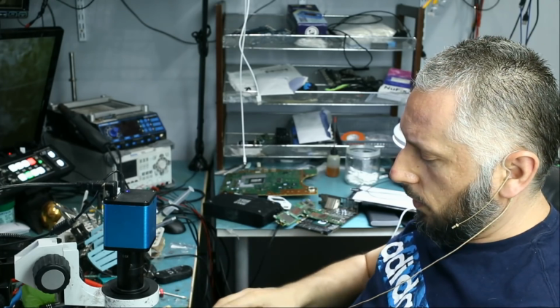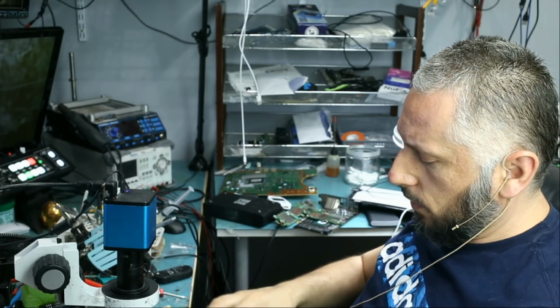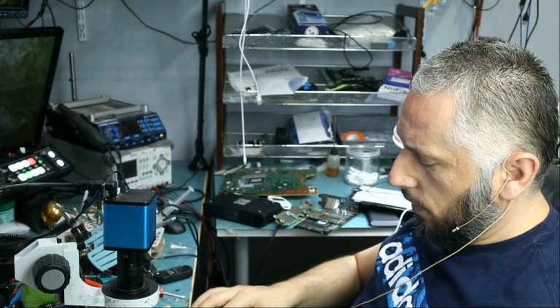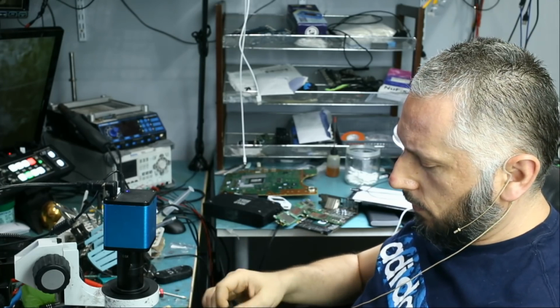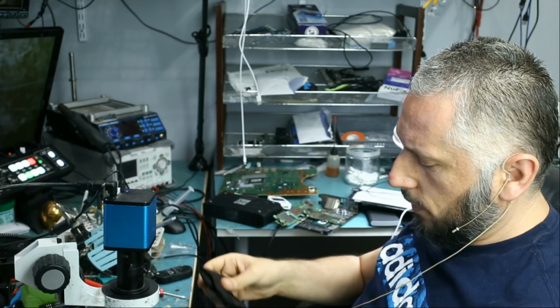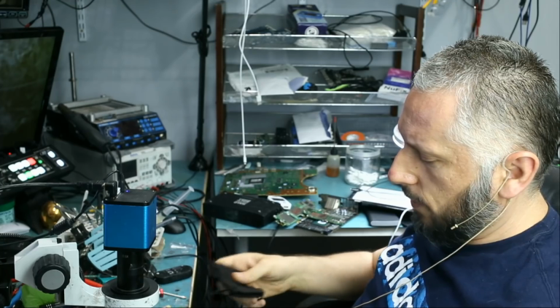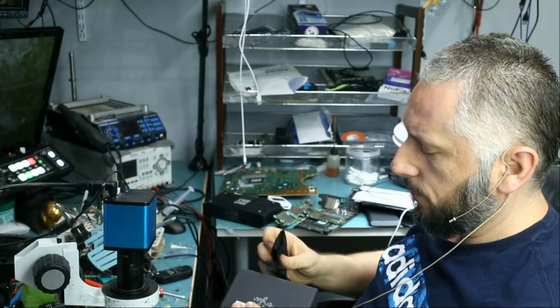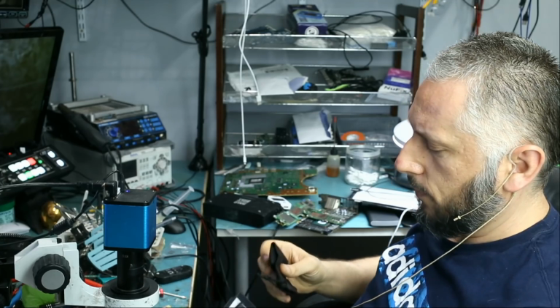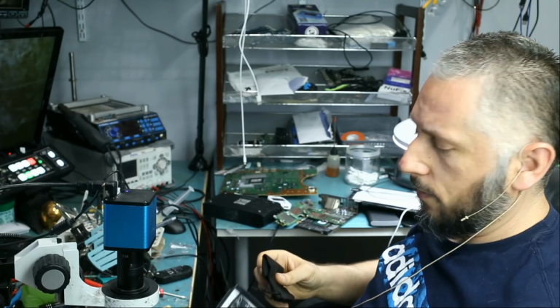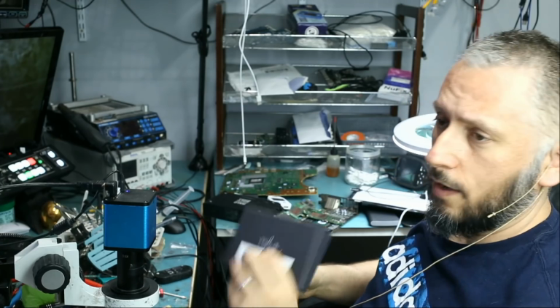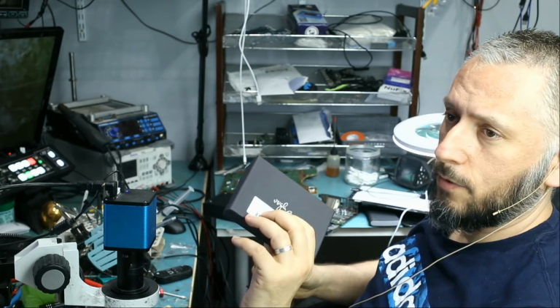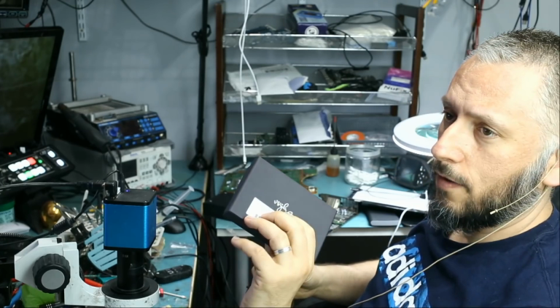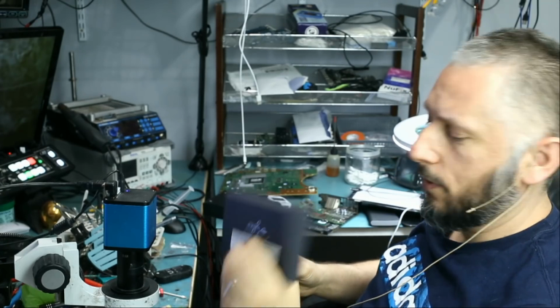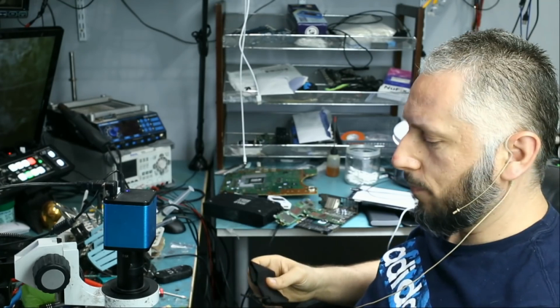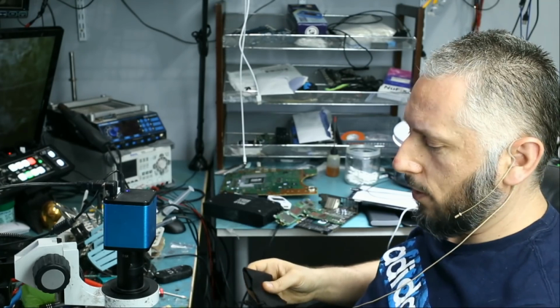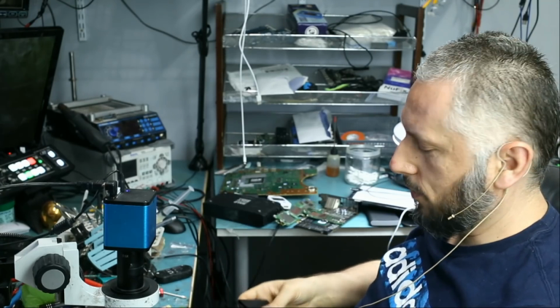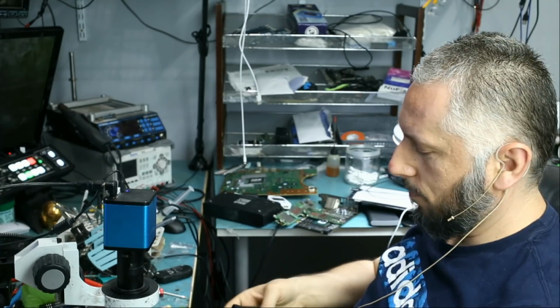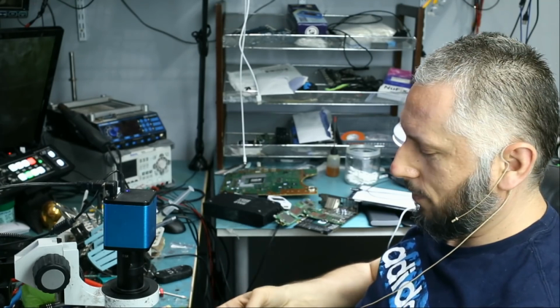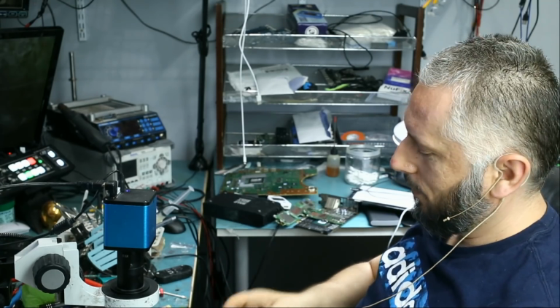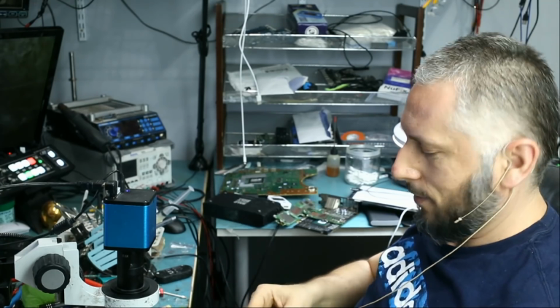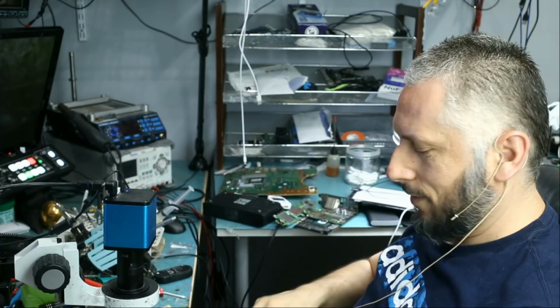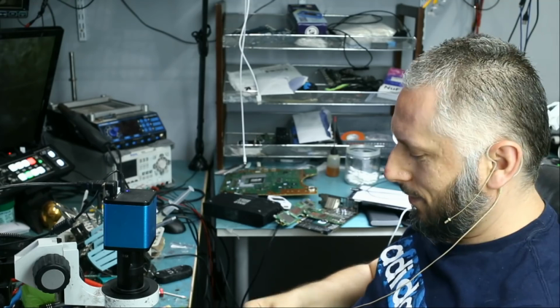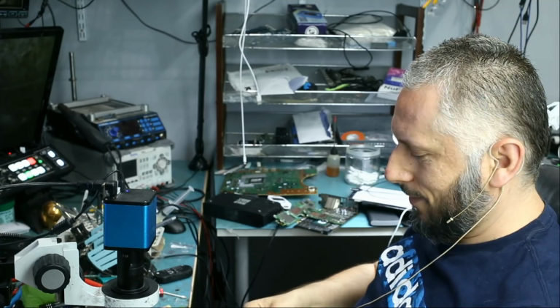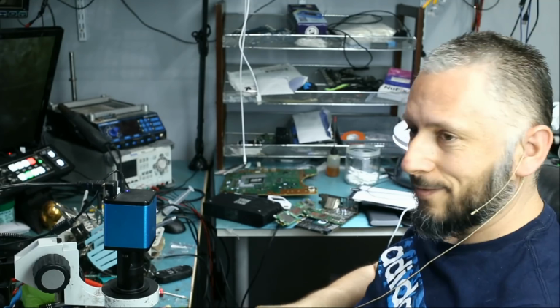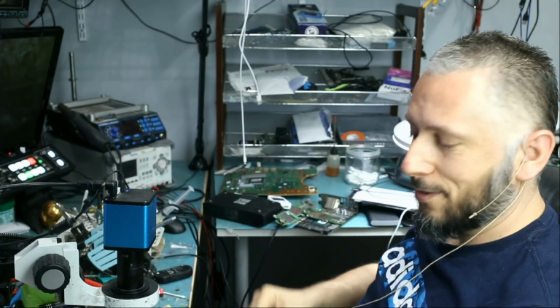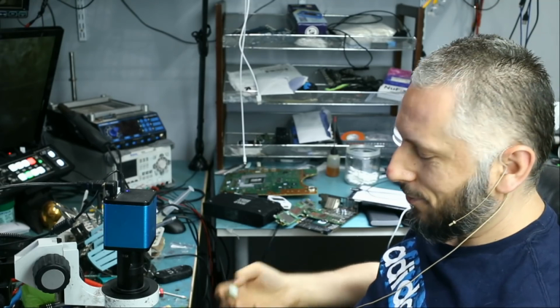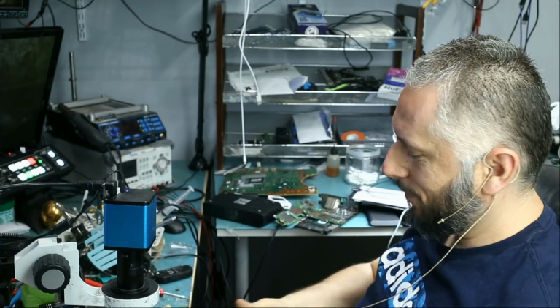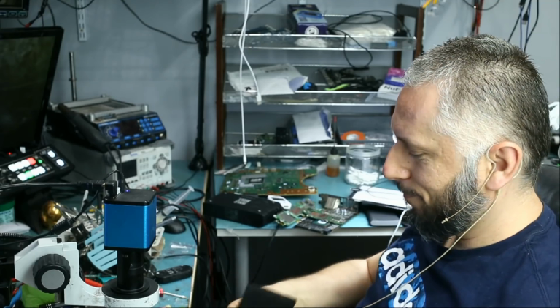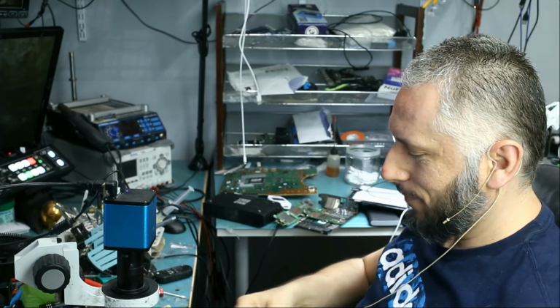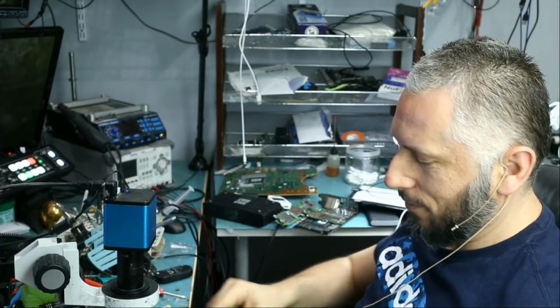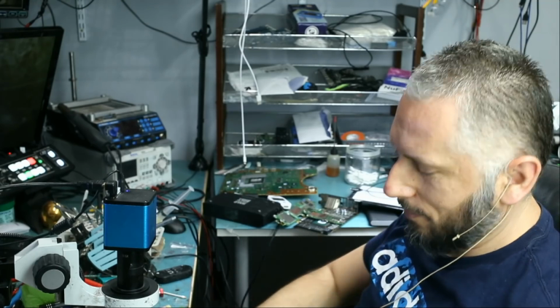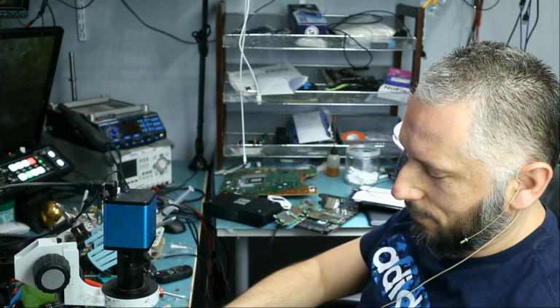Let's take a look at this flash drive. I really thought somebody sent me a watch or something, but it's a flash drive. Not good.